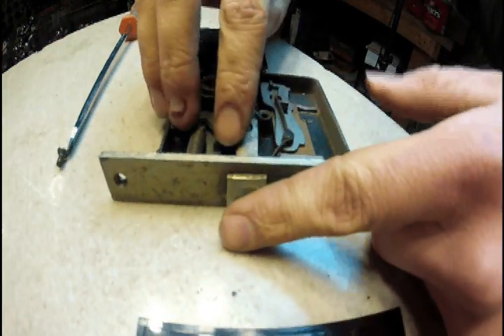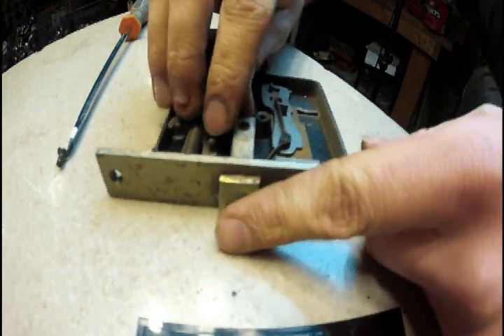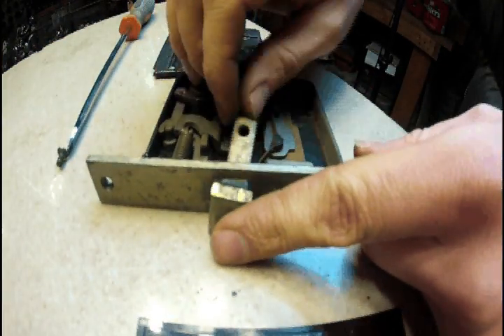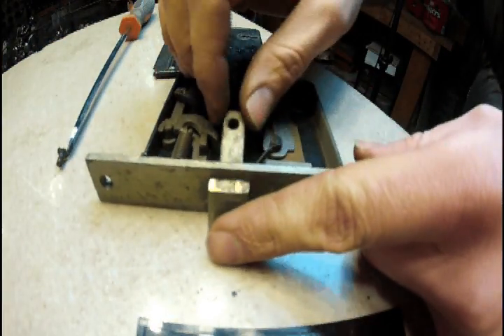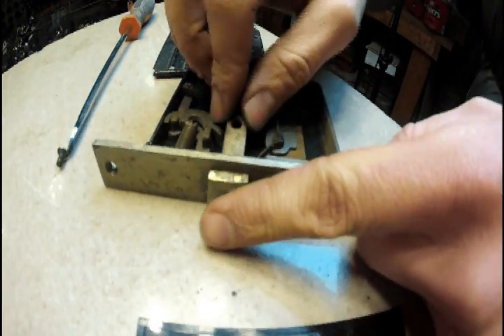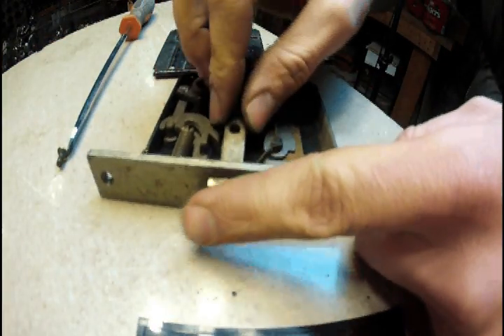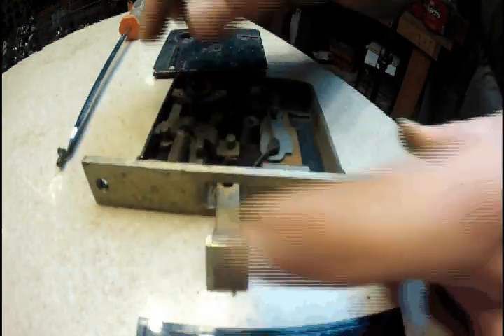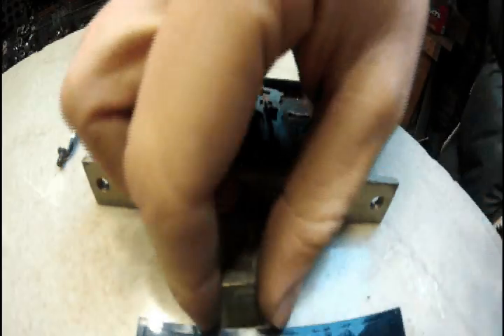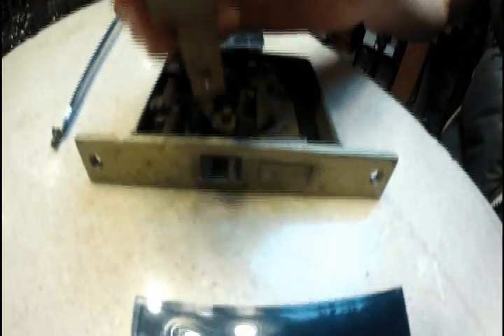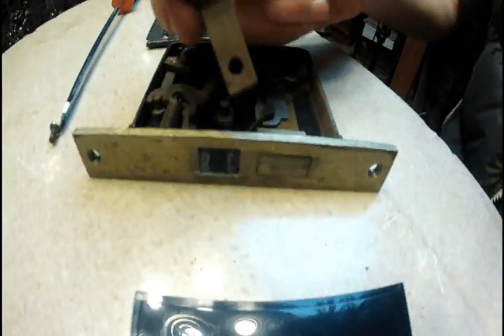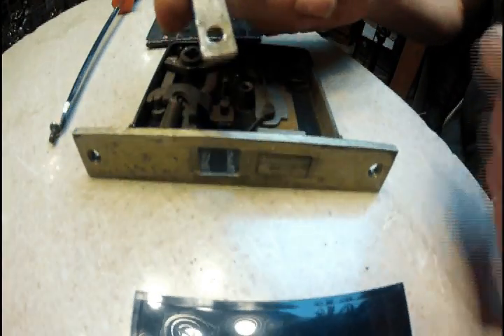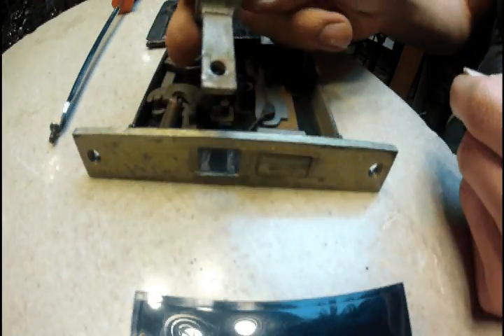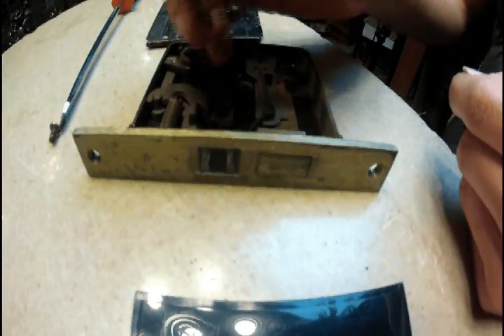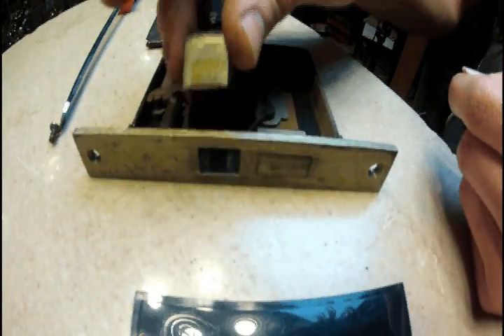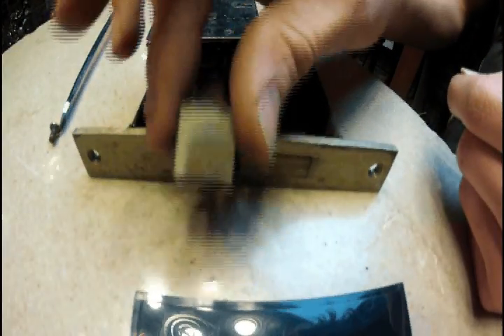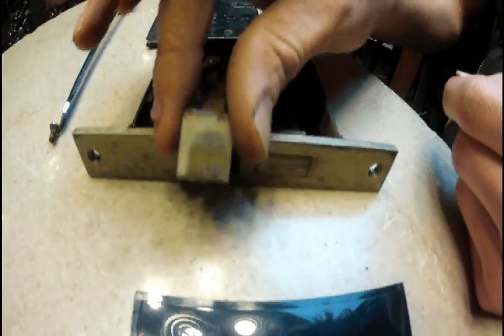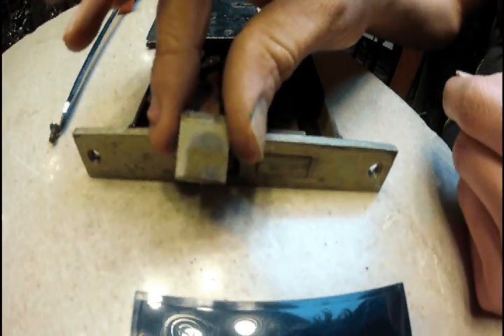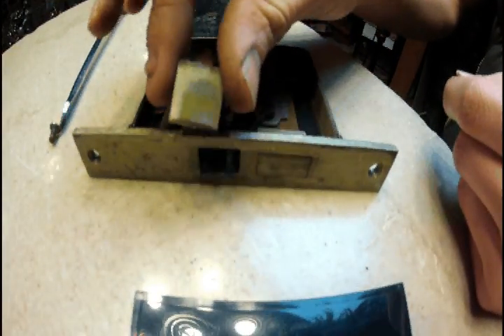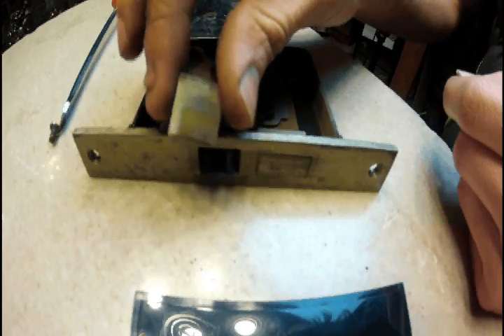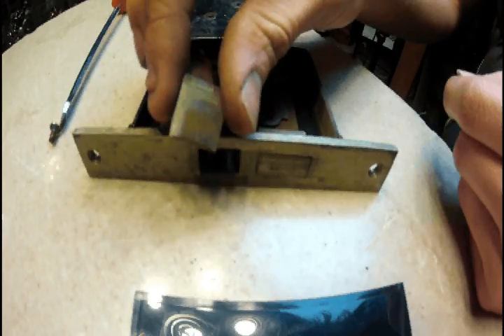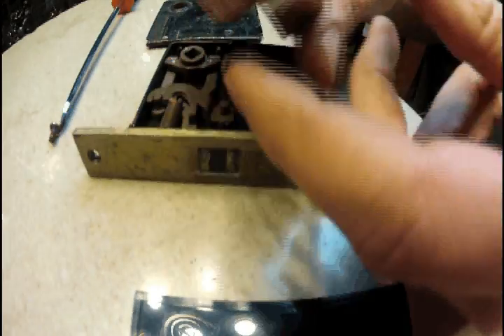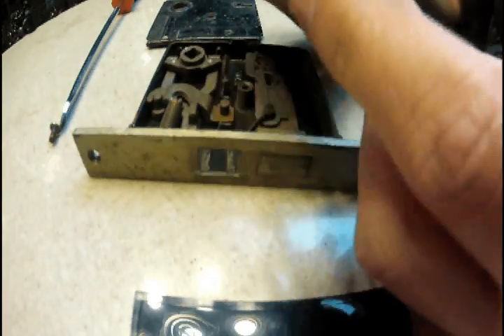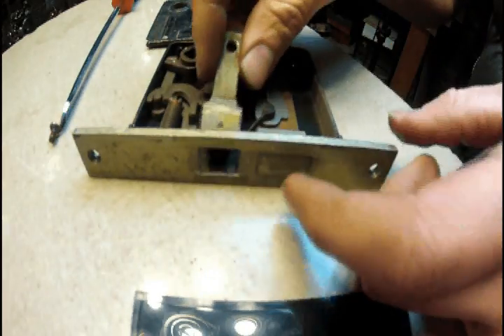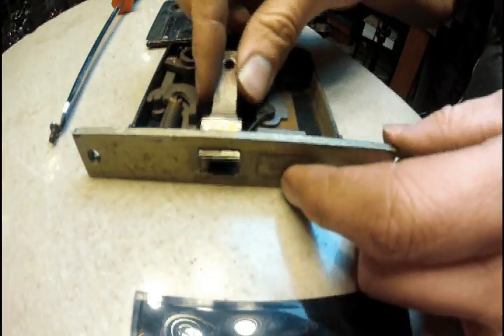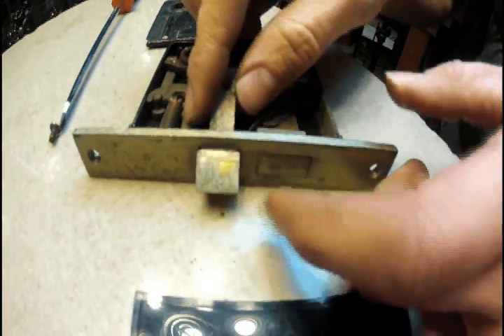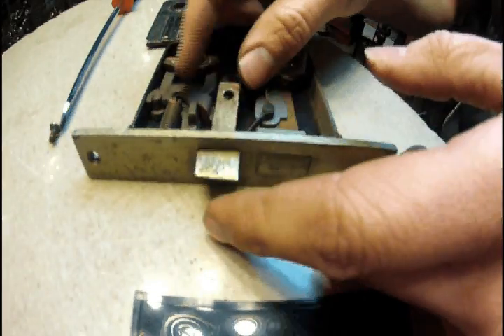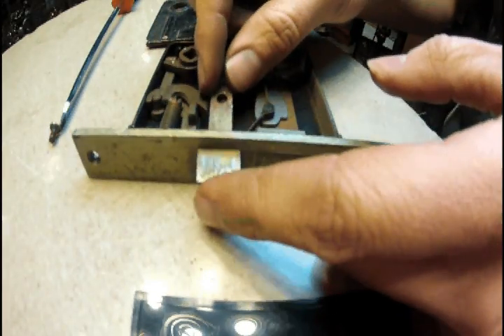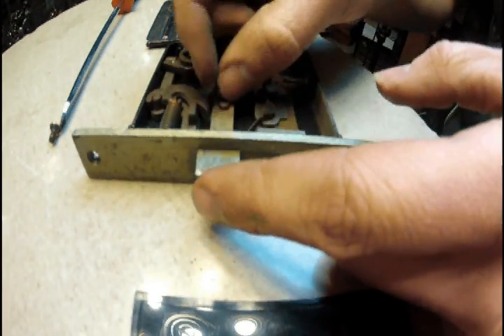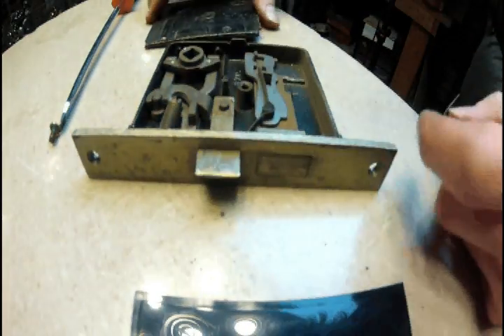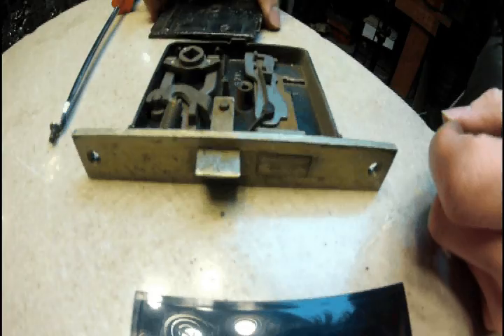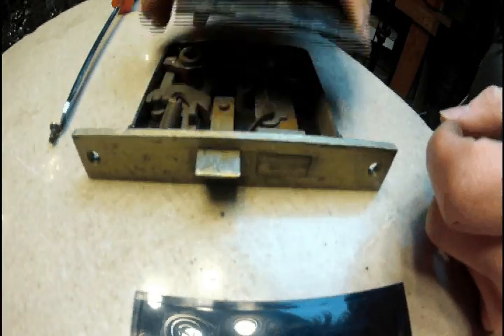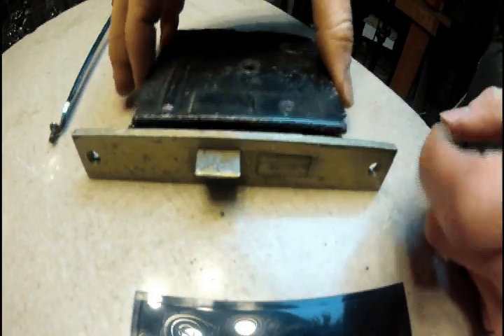What you do is take this and shimmy it out. It was facing this way — all you do is flip it over. Simple as that. That changes the direction your door will lock.